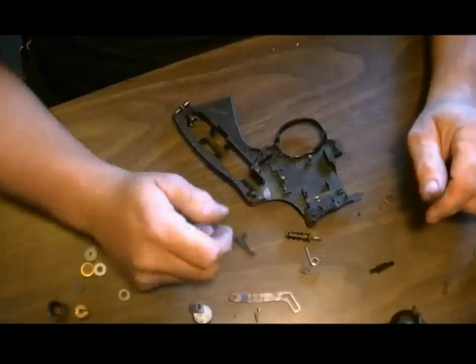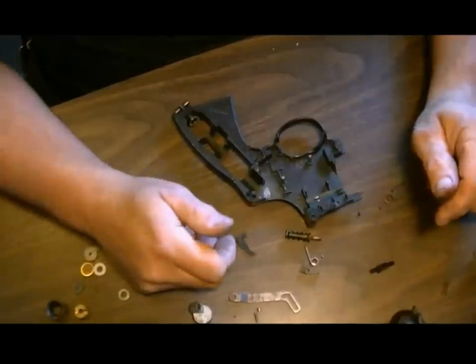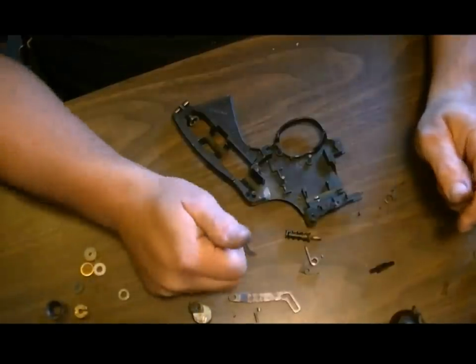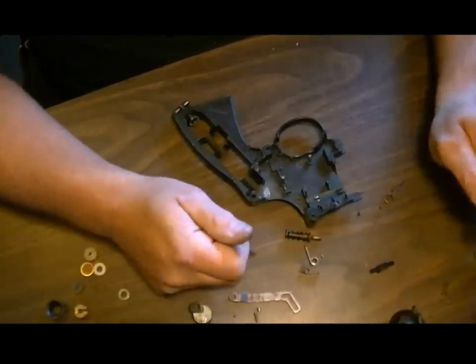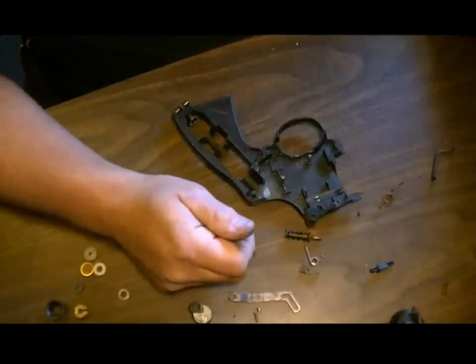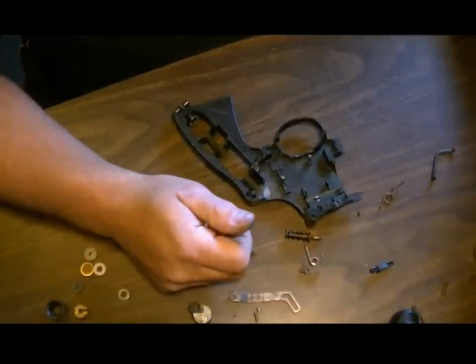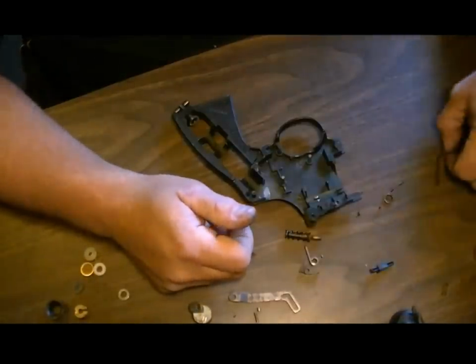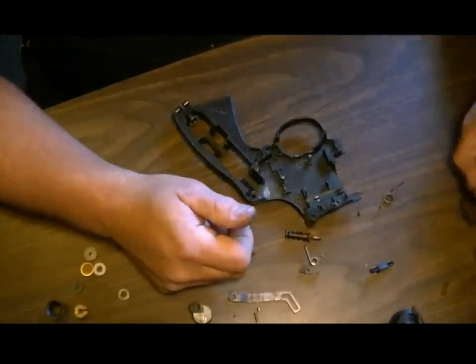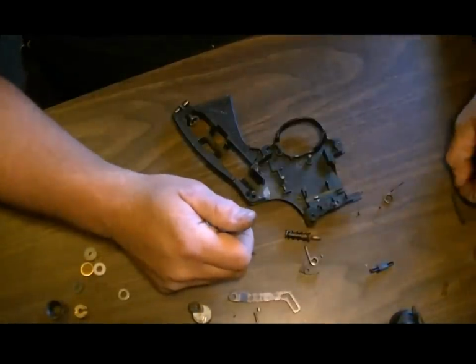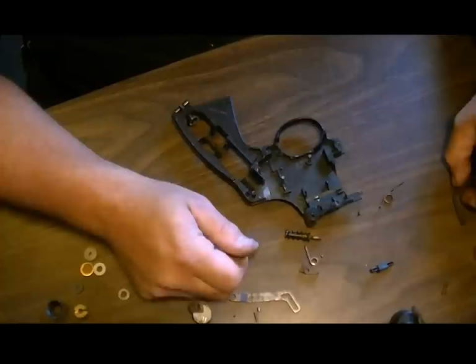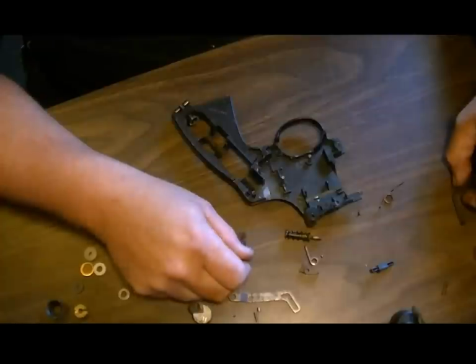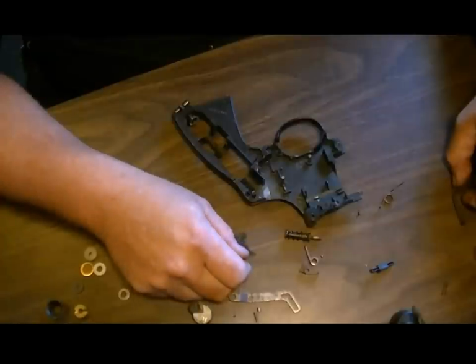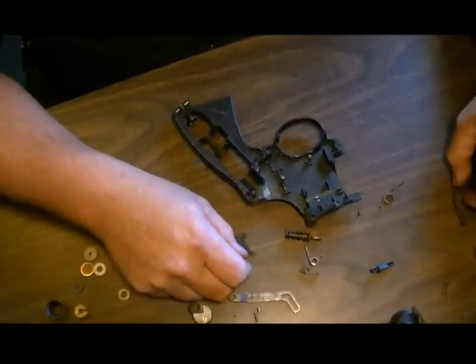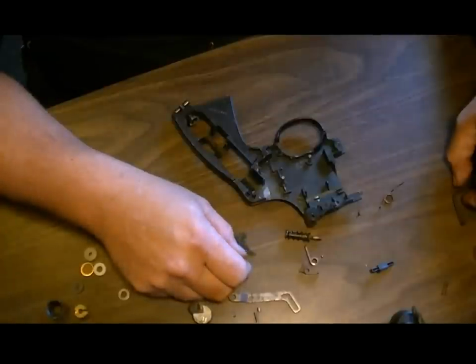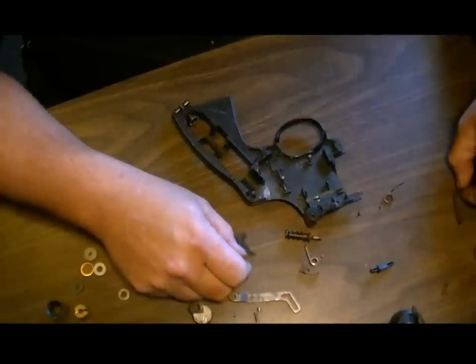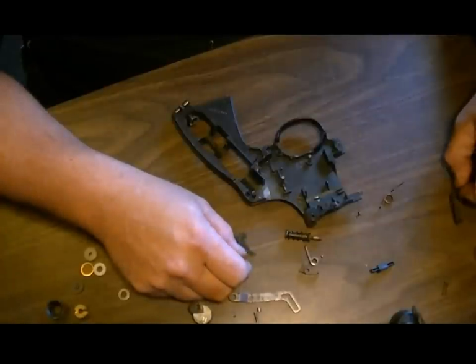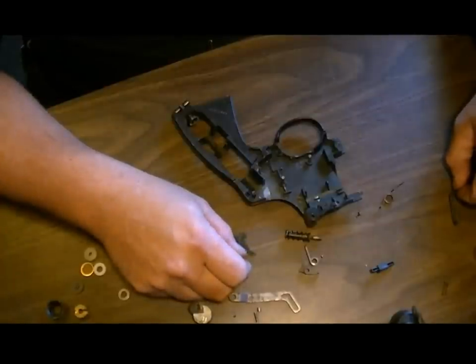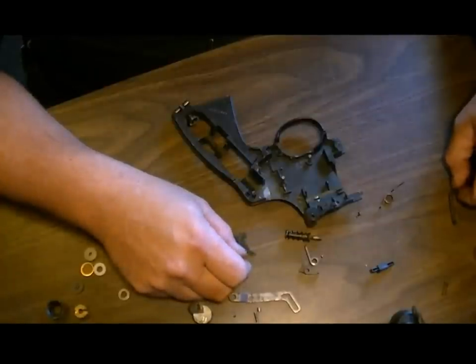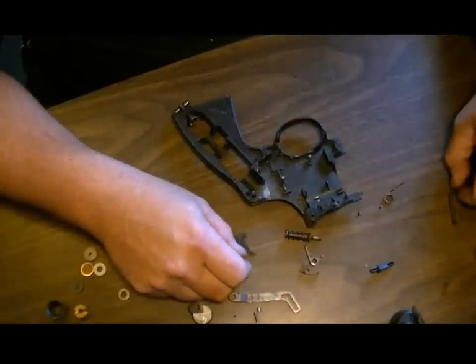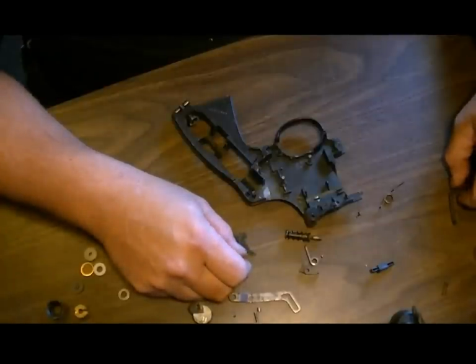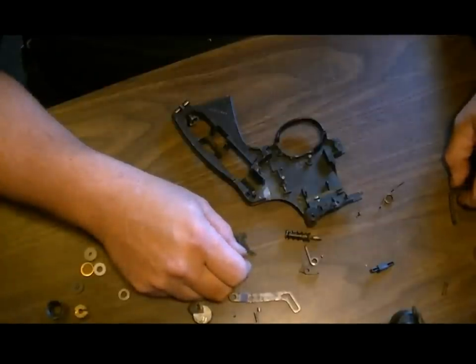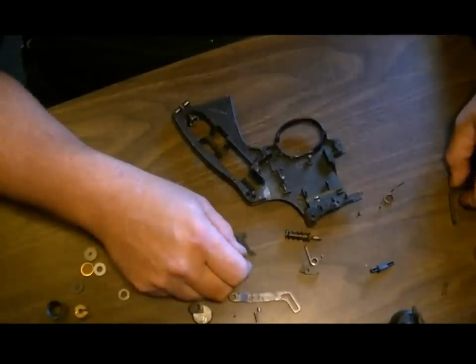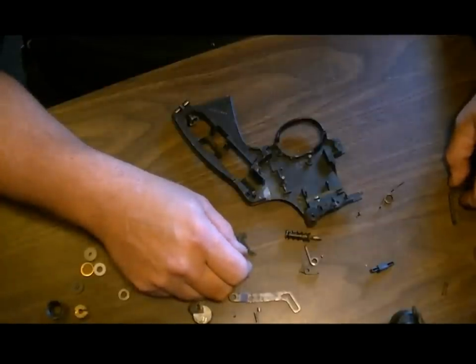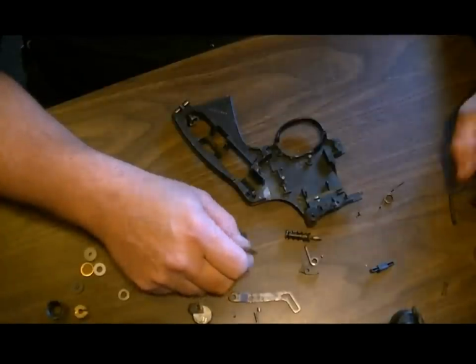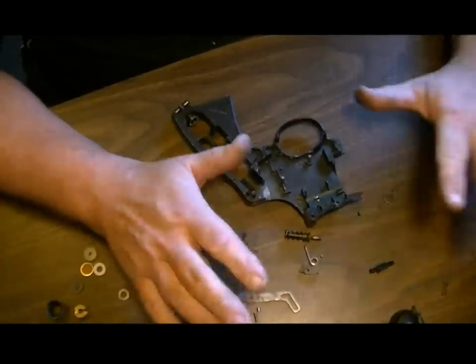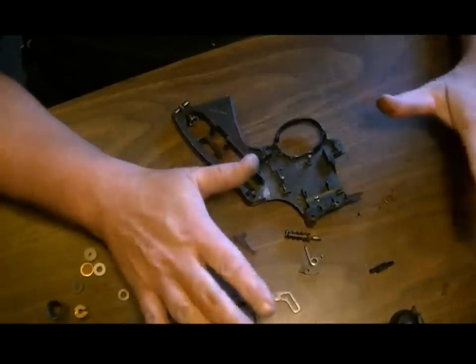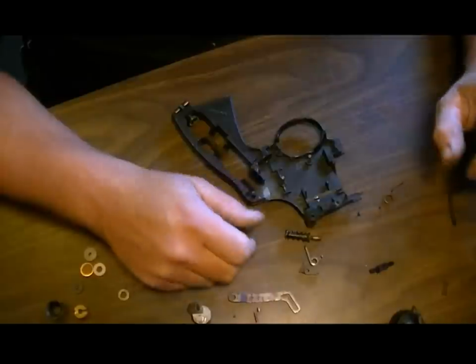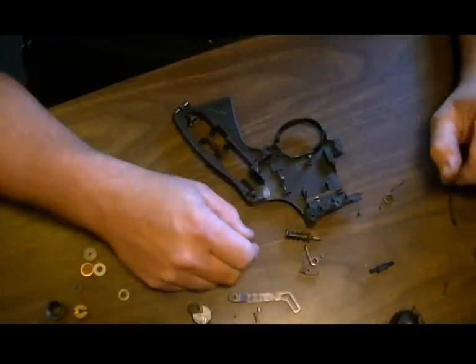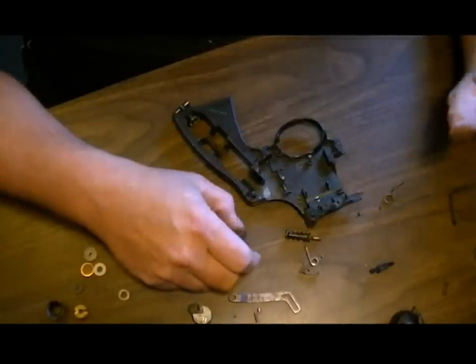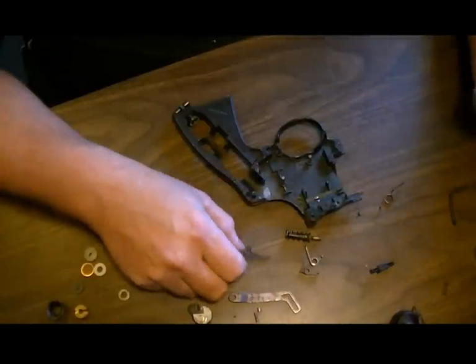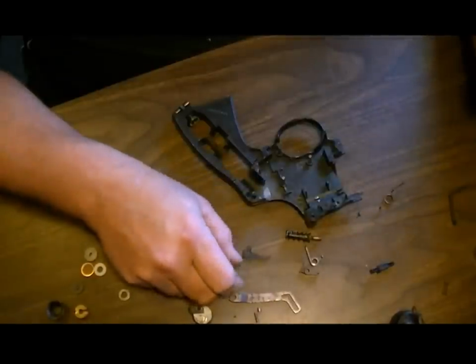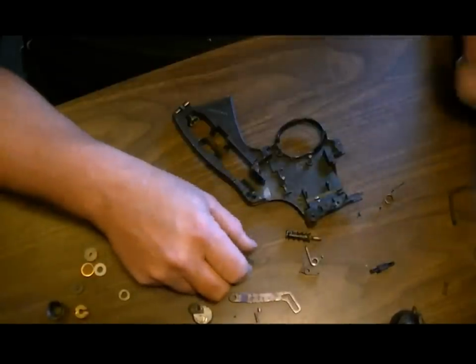Hey guys, how's it going? Welcome back. Today we're going to teach you how to reassemble a Crosman 357 pistol. This is one that came in for repair, so I thought I'd do a video on it.